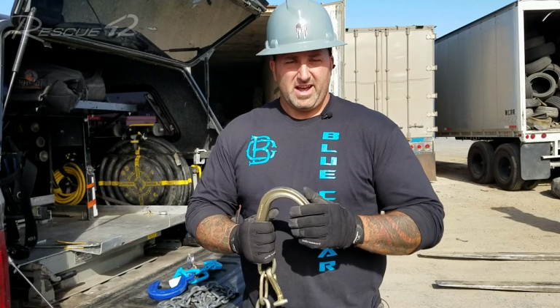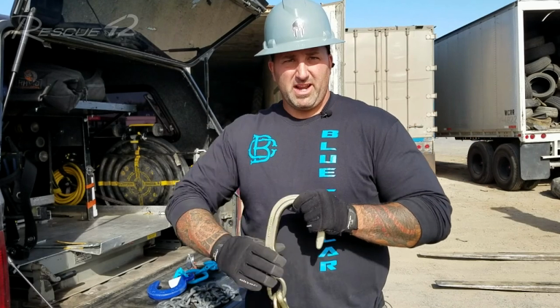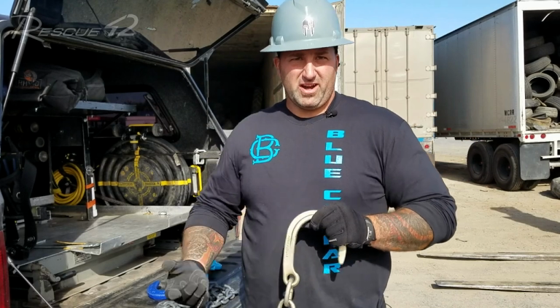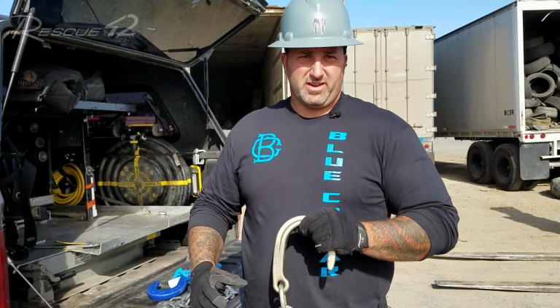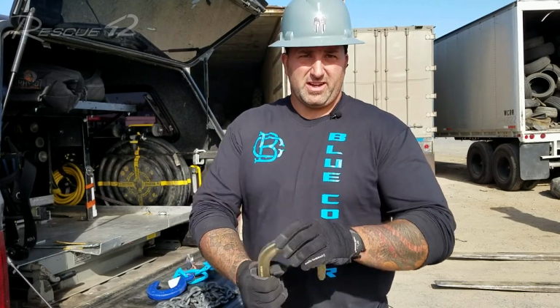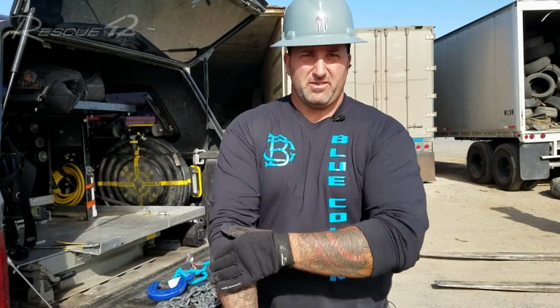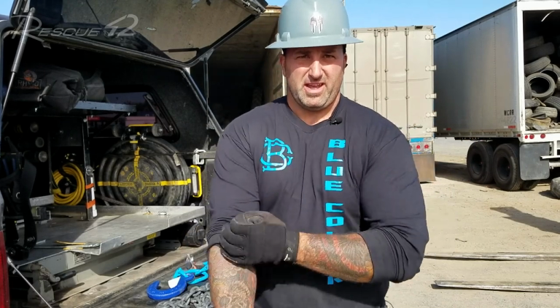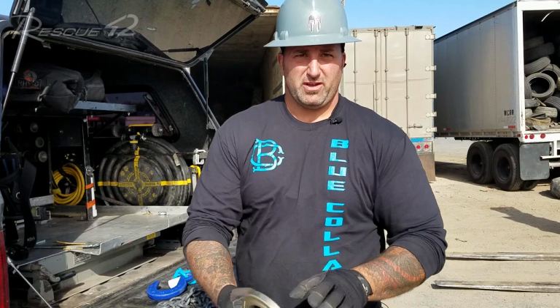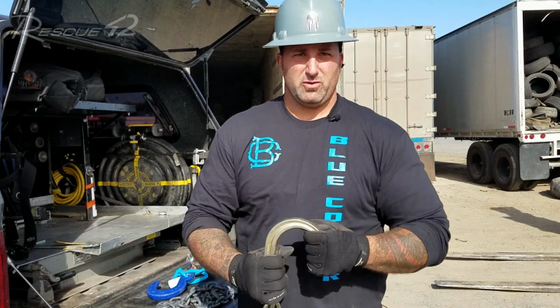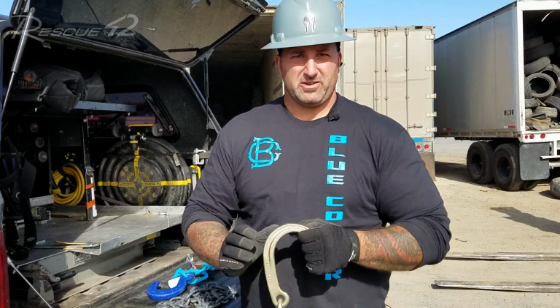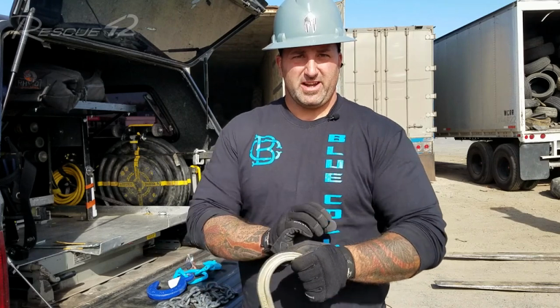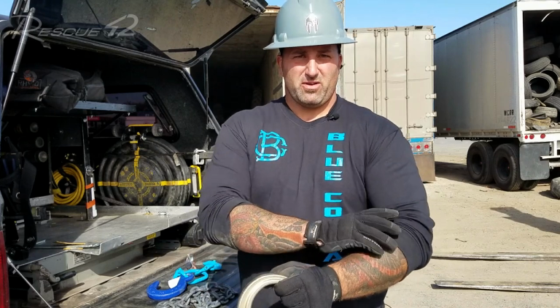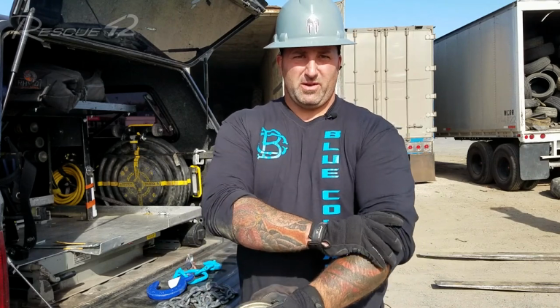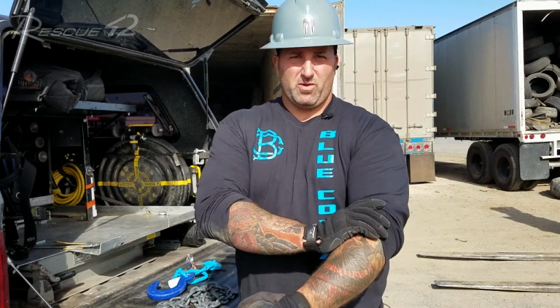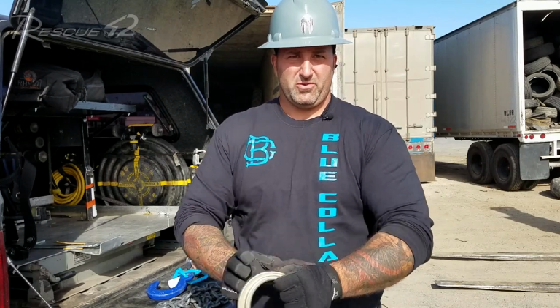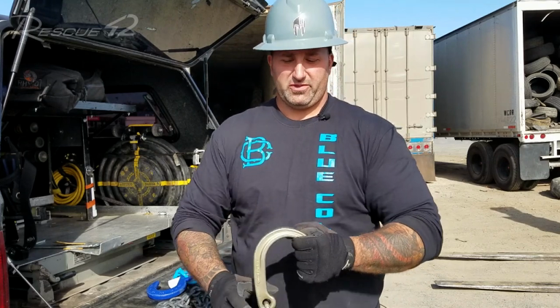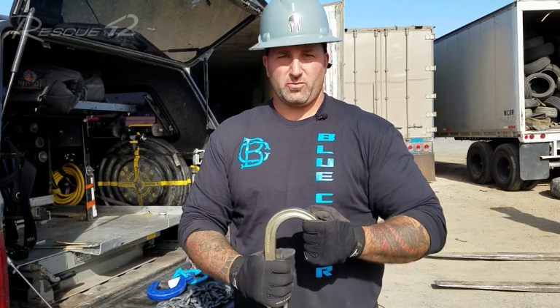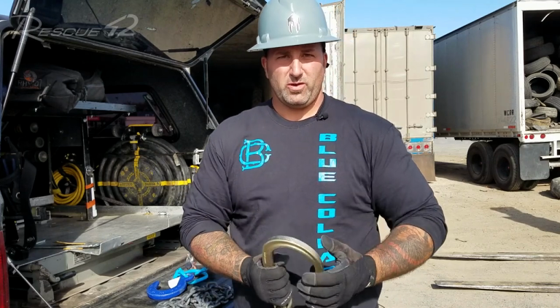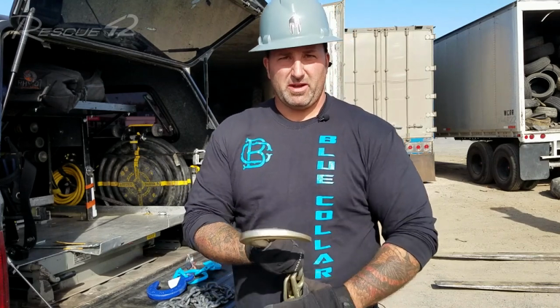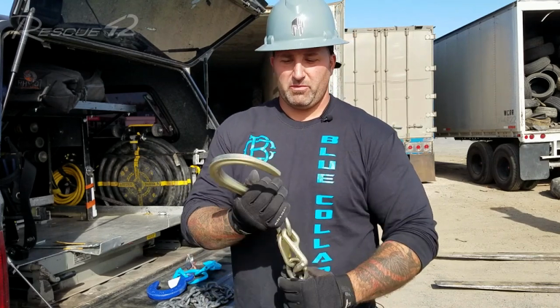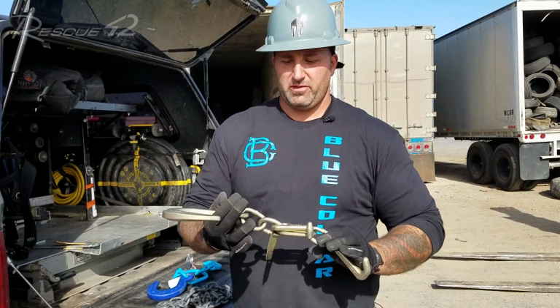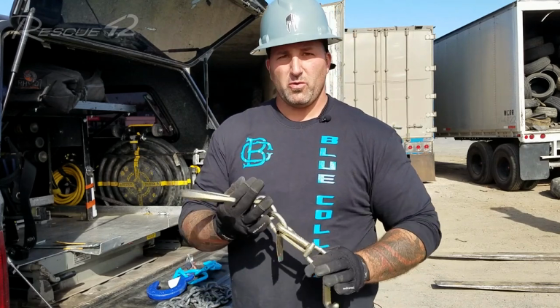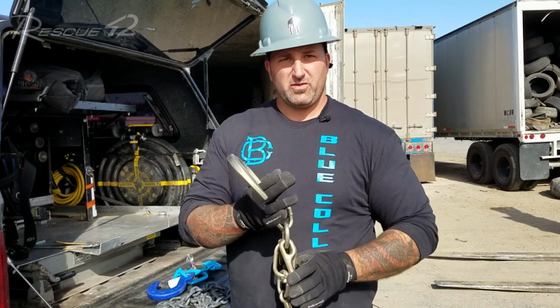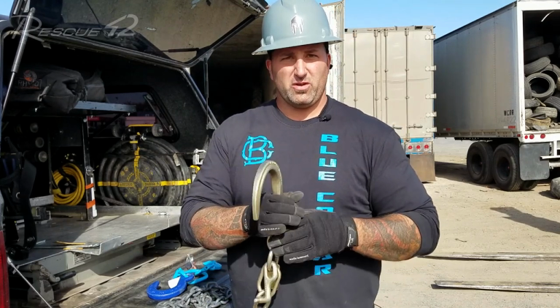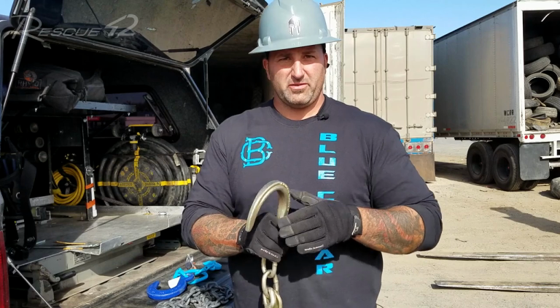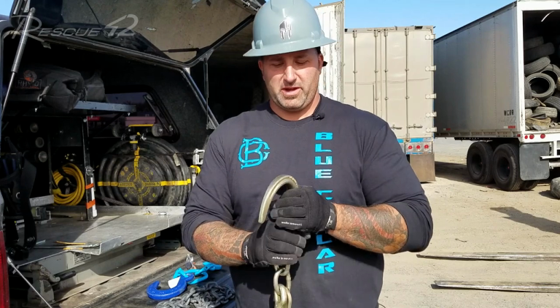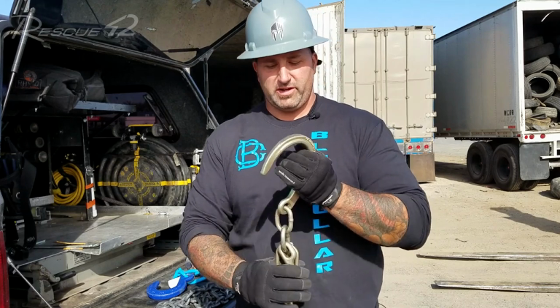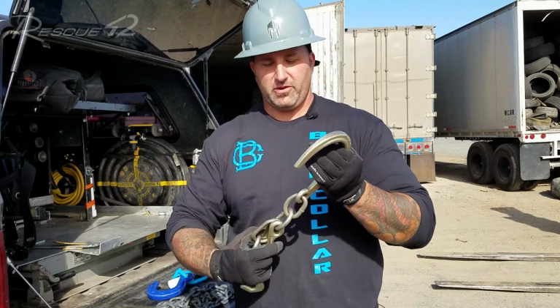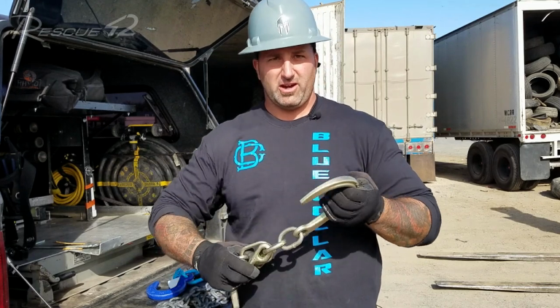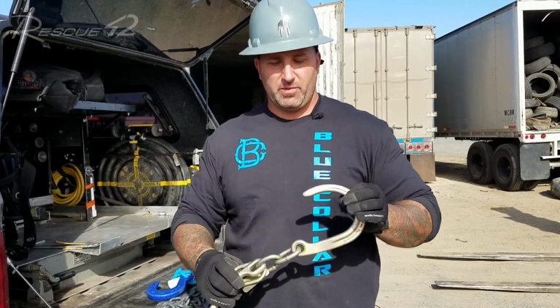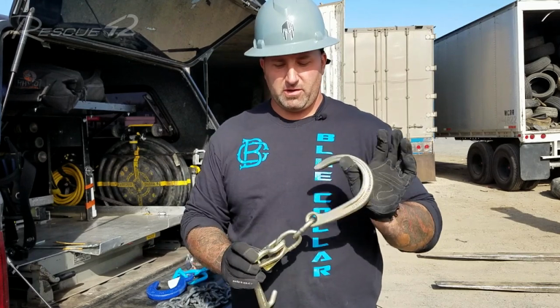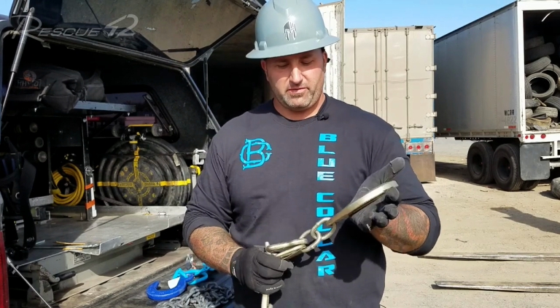Hi, my name is Joshua Thompson. I'm here today with the Blue Collar Training Network, and what I wanted to do is talk real quickly about some of the tow keys or tow clusters, depending on what side of the country you are — a lot of people call them differently.